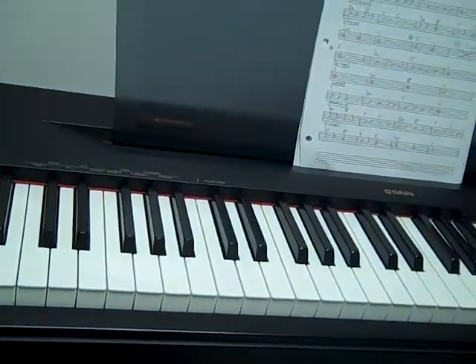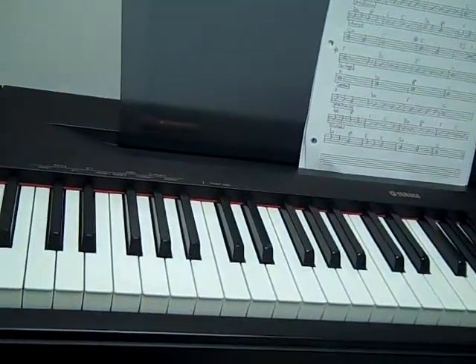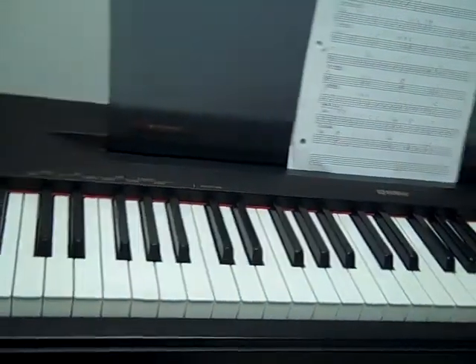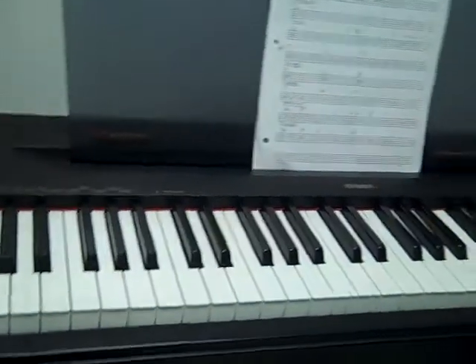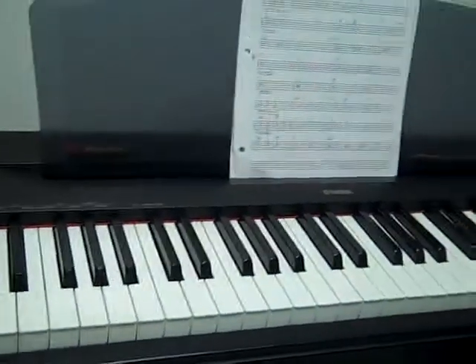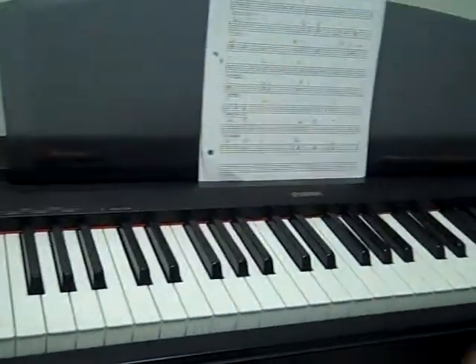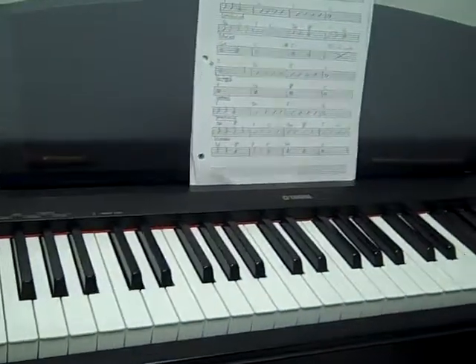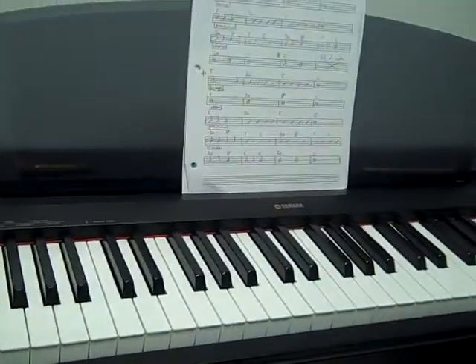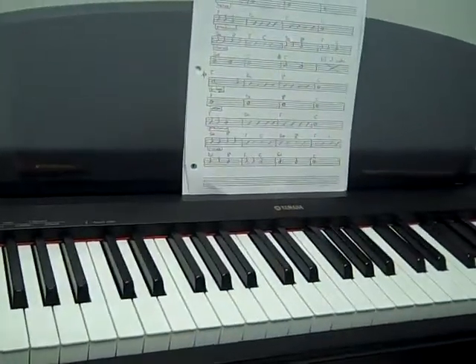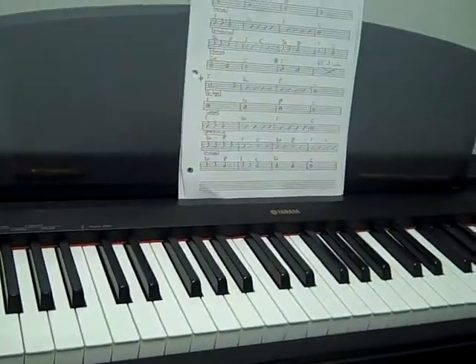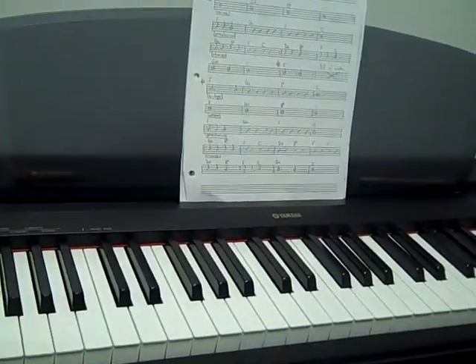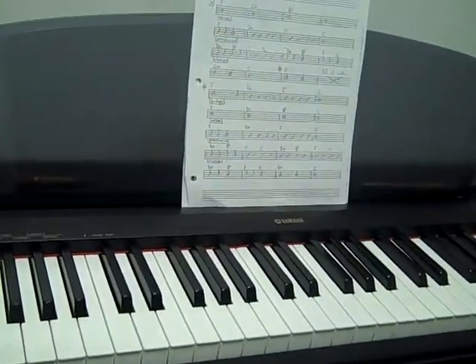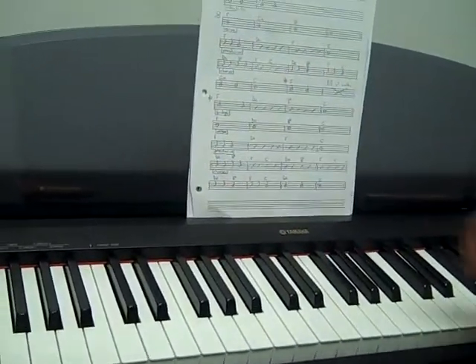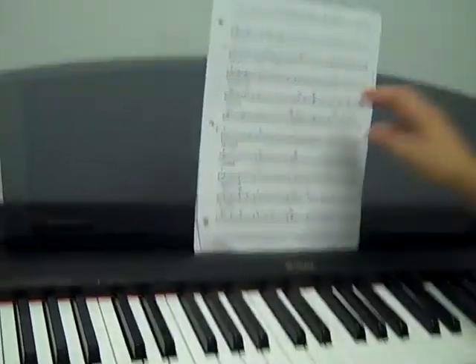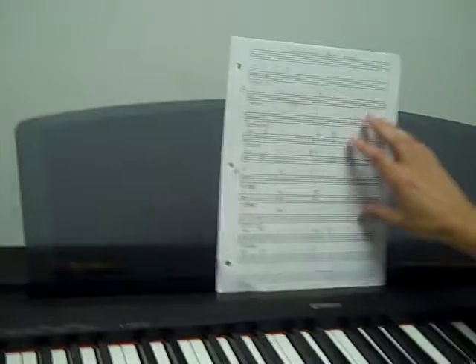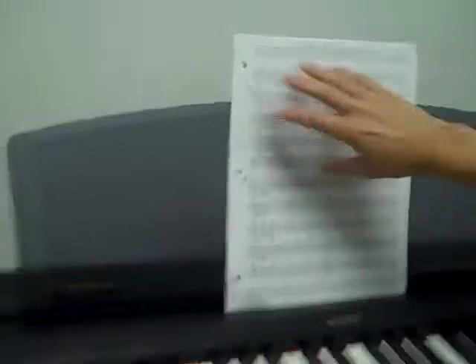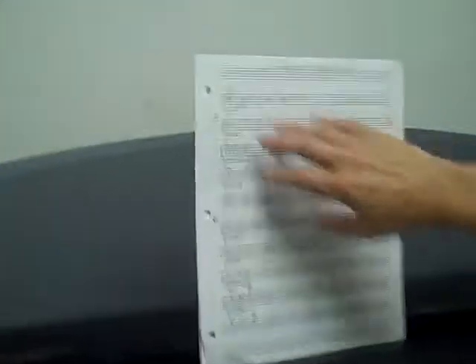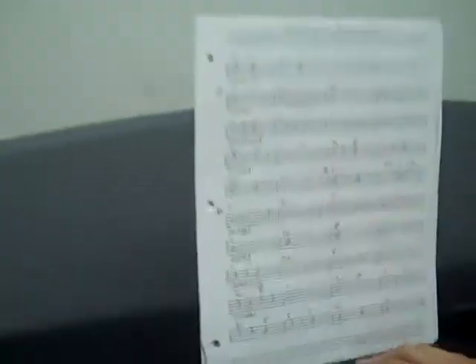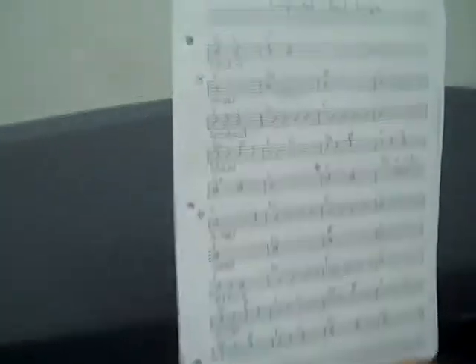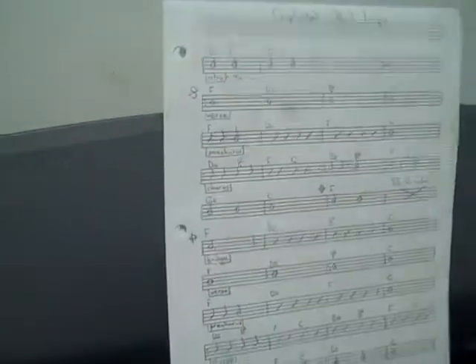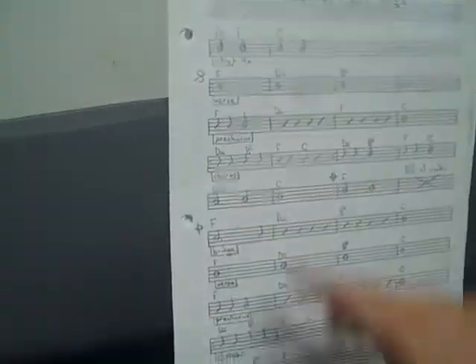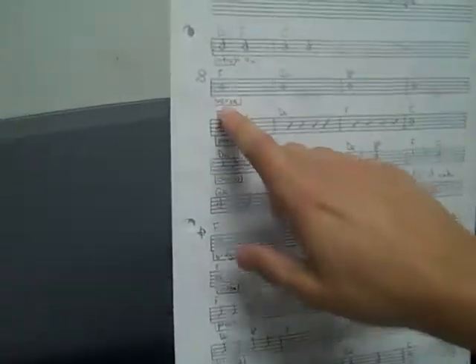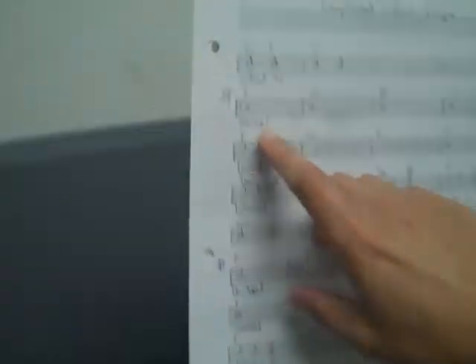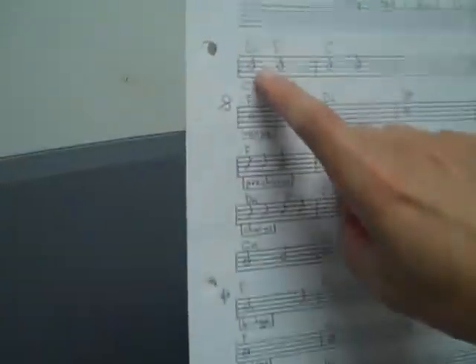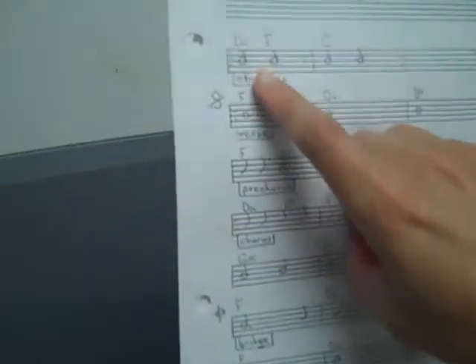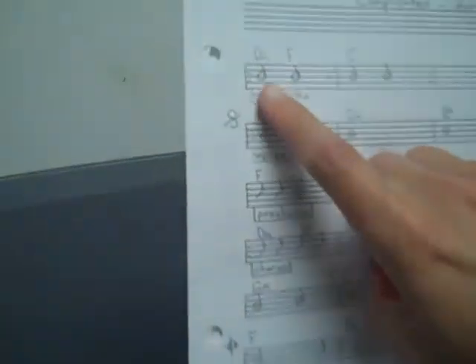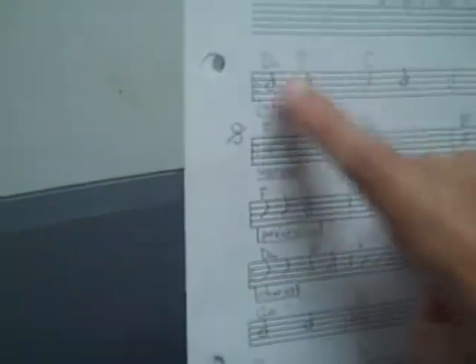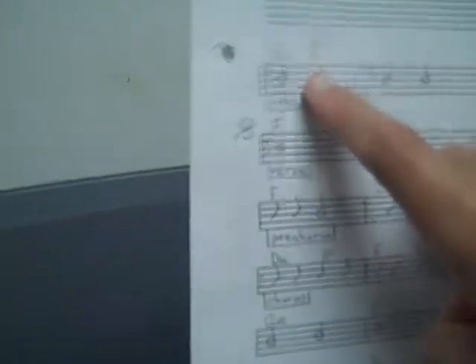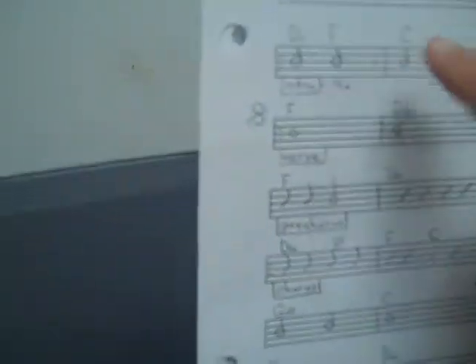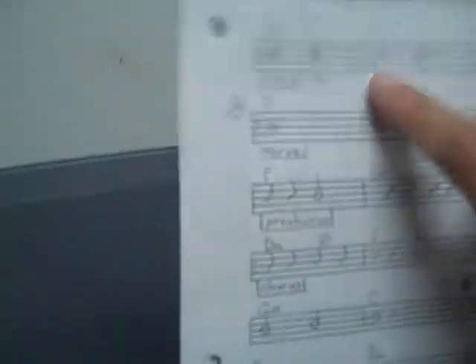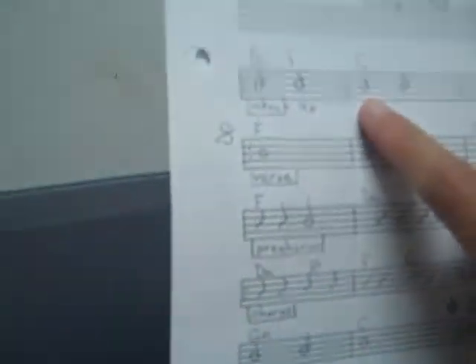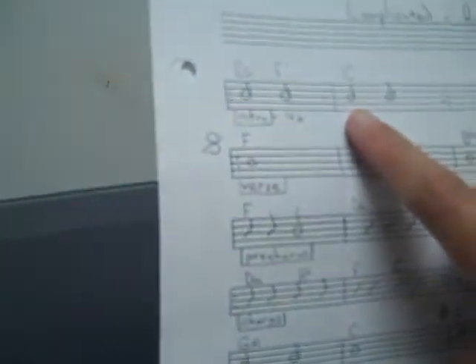So, you get the idea. Let me explain this thing to you. Basically, there's a pretty easy chord progression. We got D, F, C in the beginning.